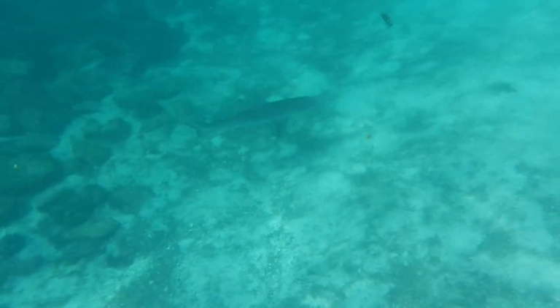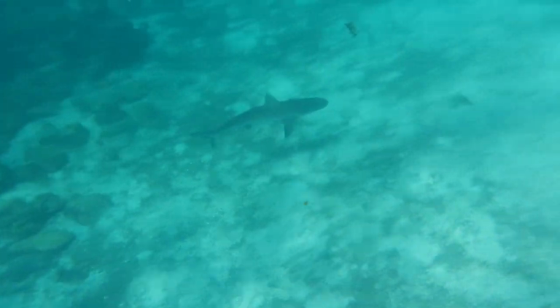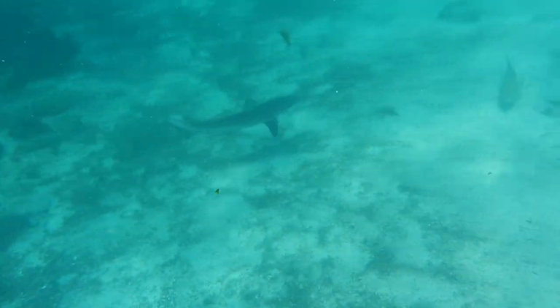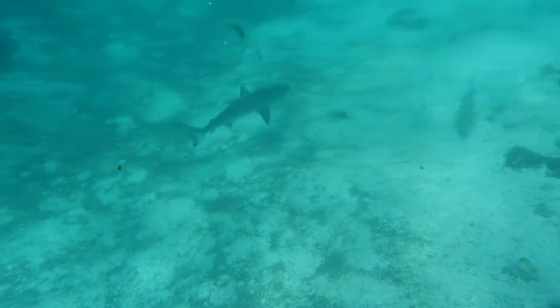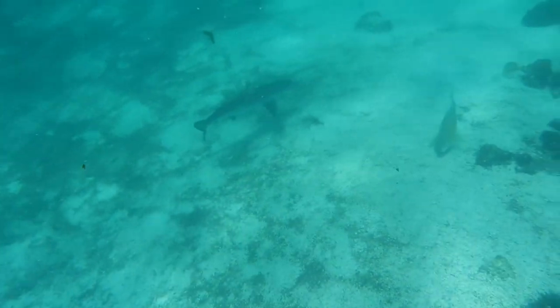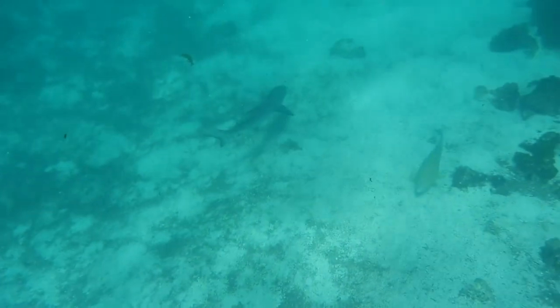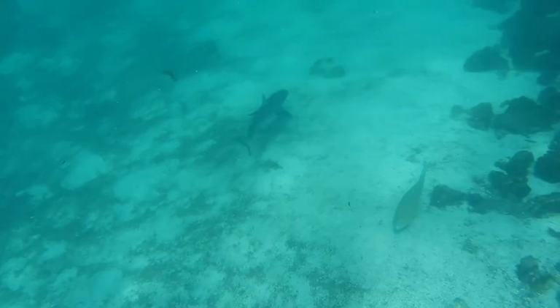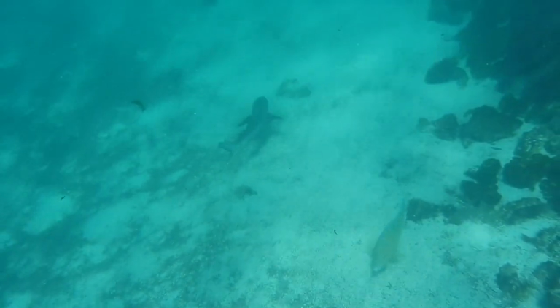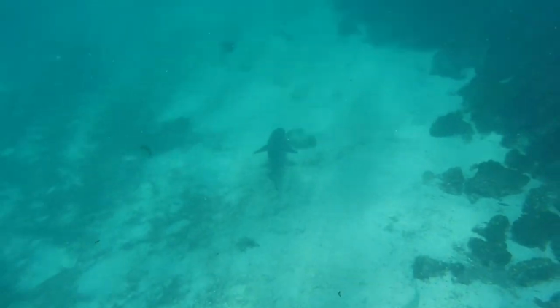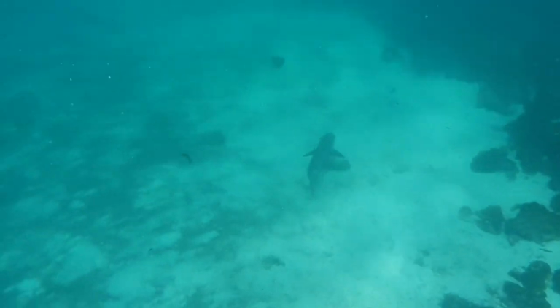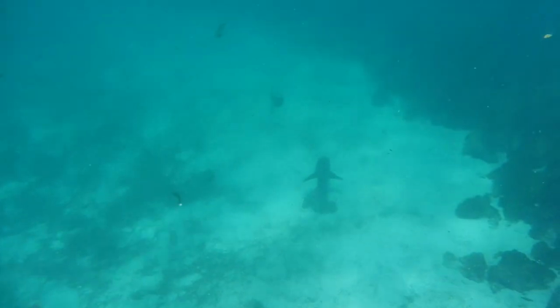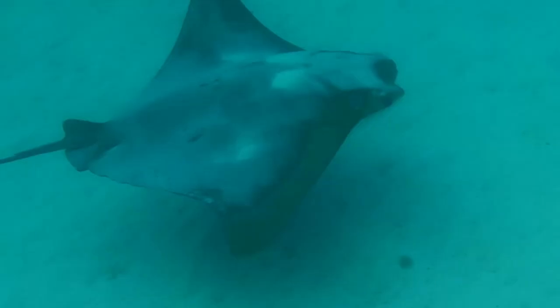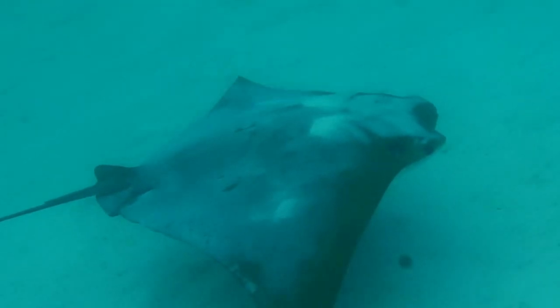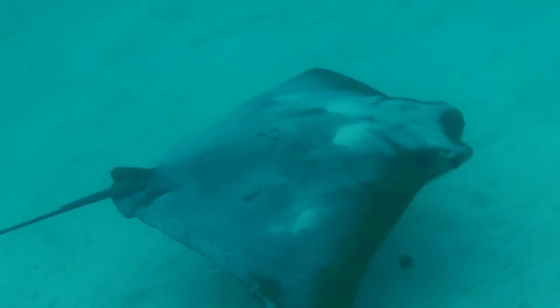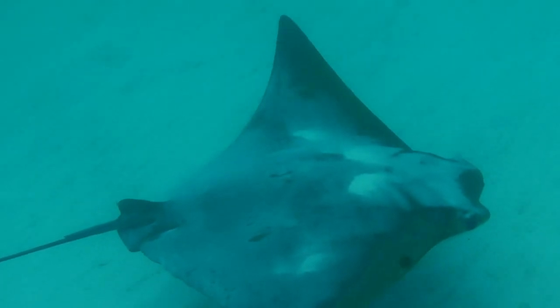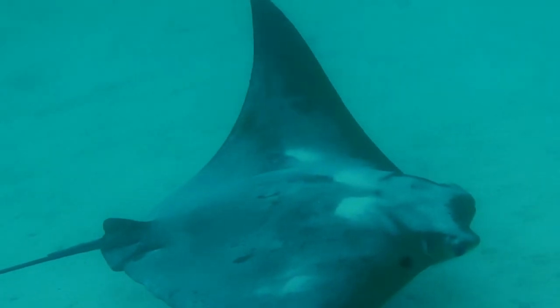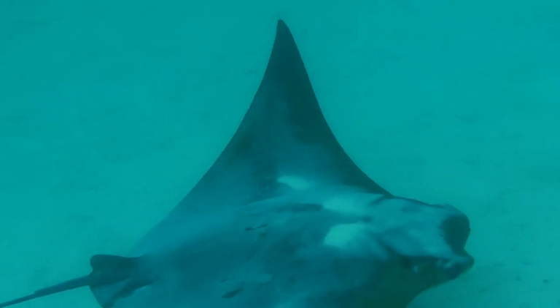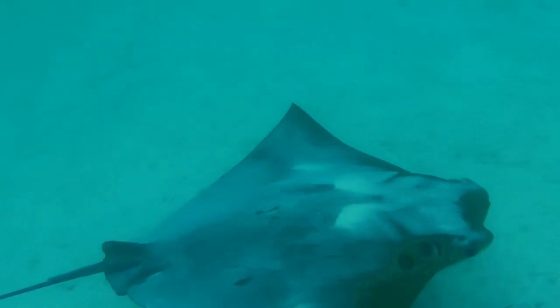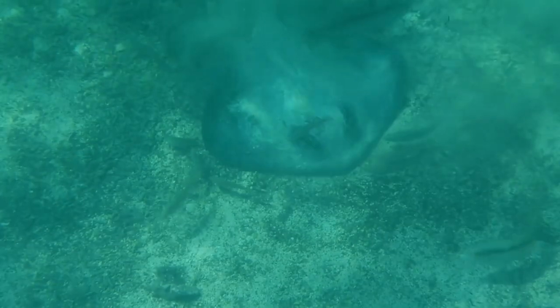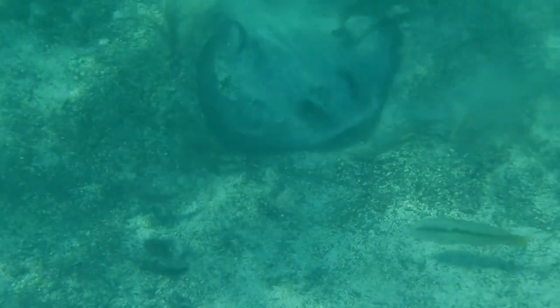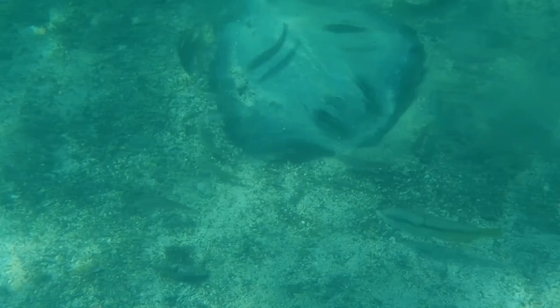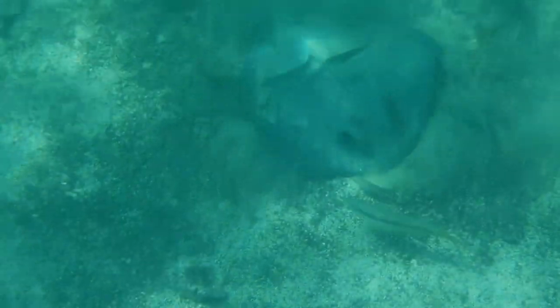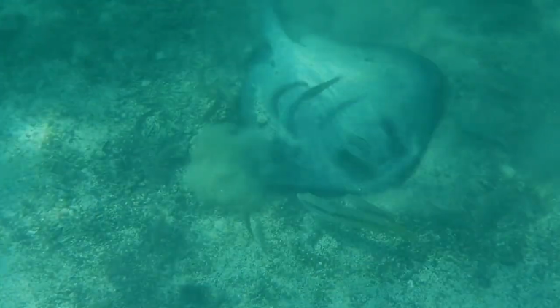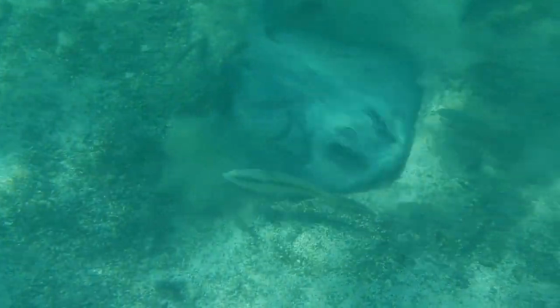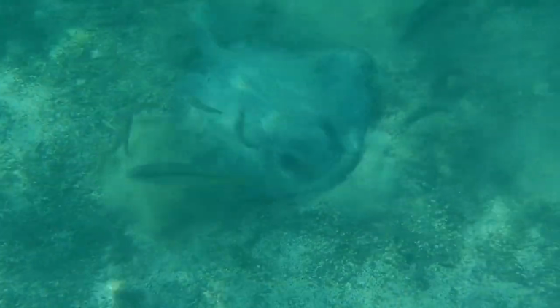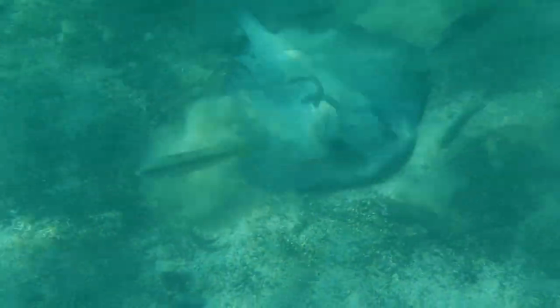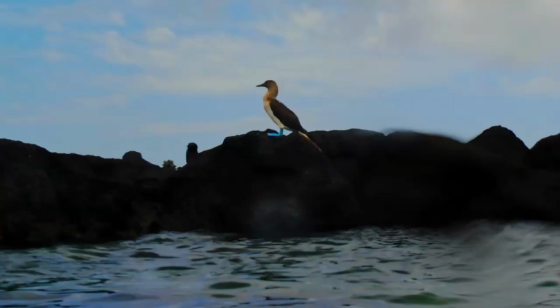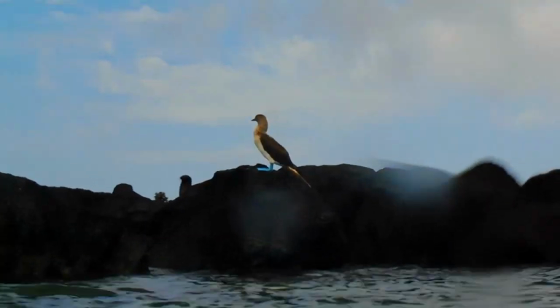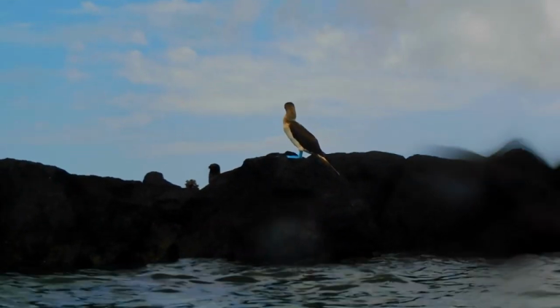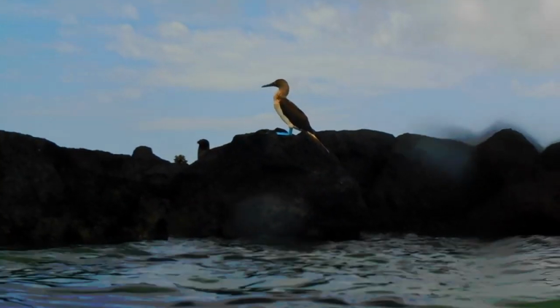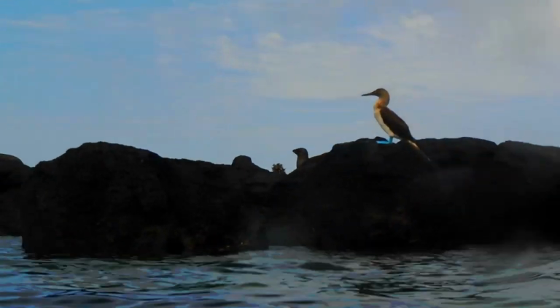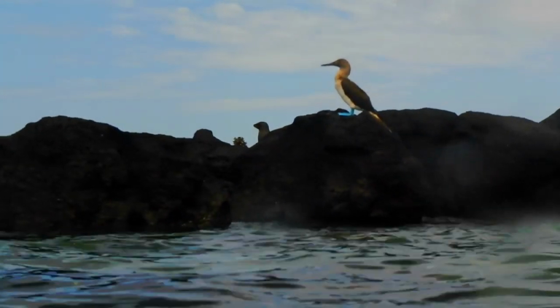A shark has come to greet us. And just as the shark swam away, I spot a ray gliding over the sand. The fish seem pretty interested in what's going on. And the famous blue footed booby is watching it all.